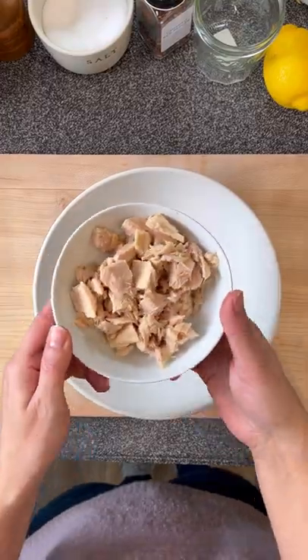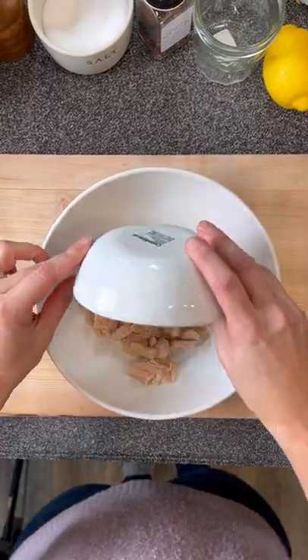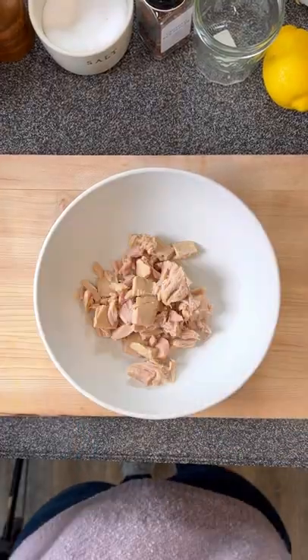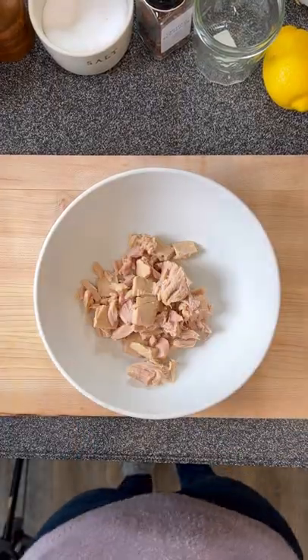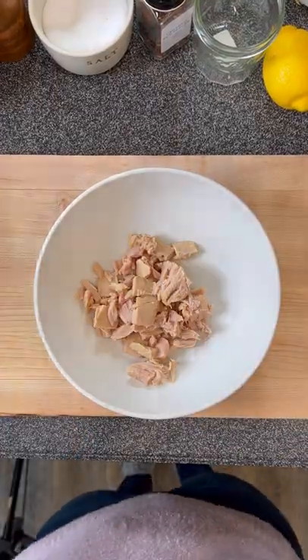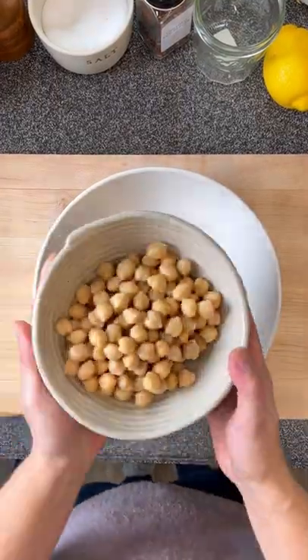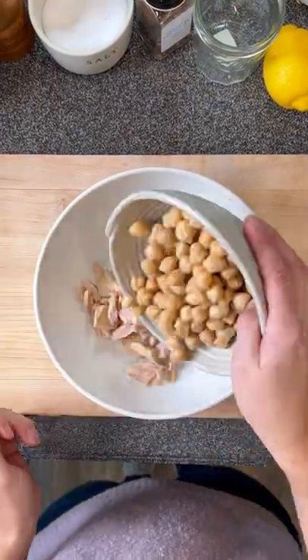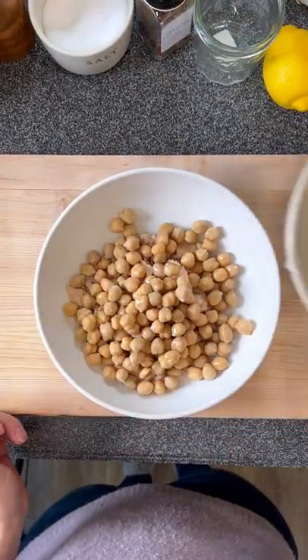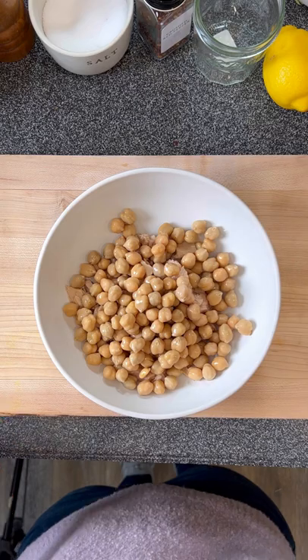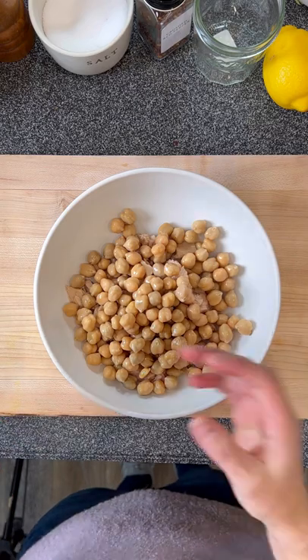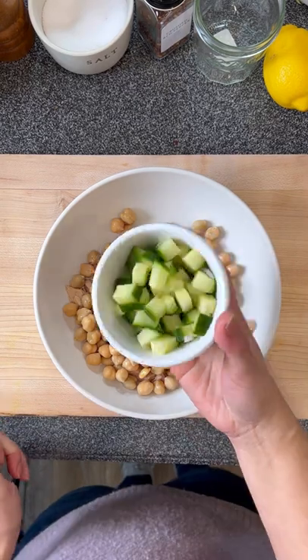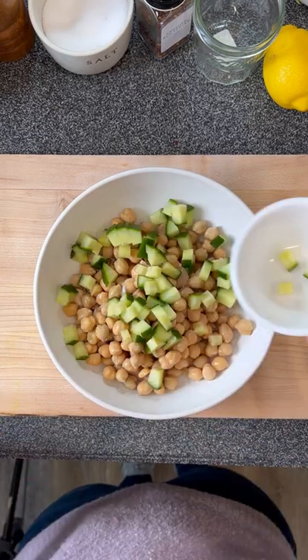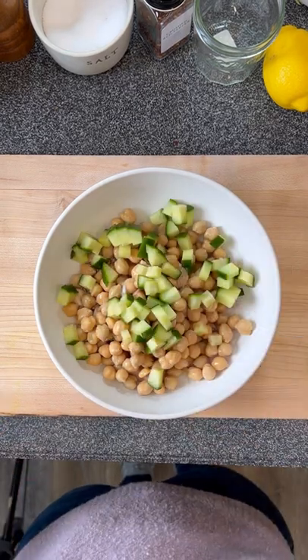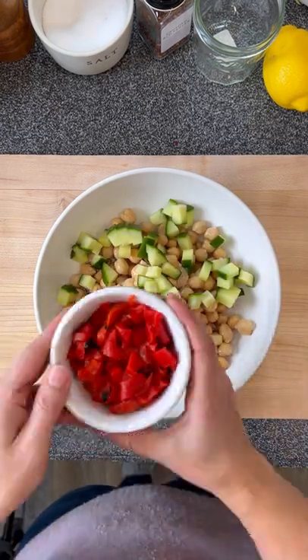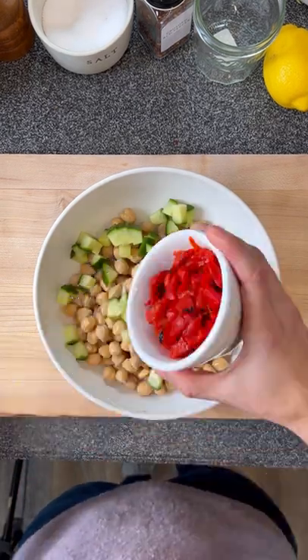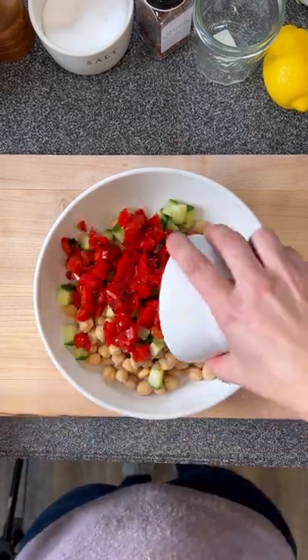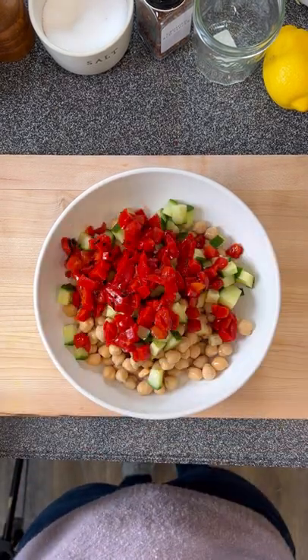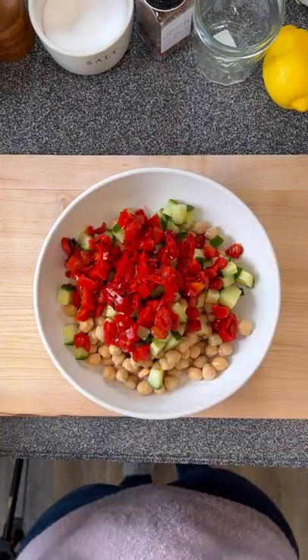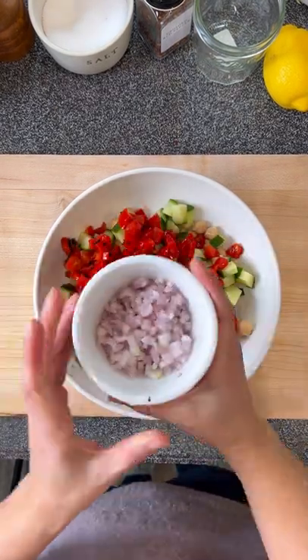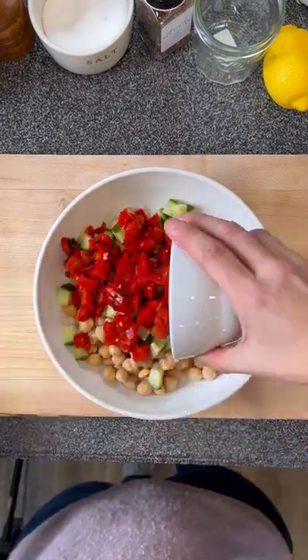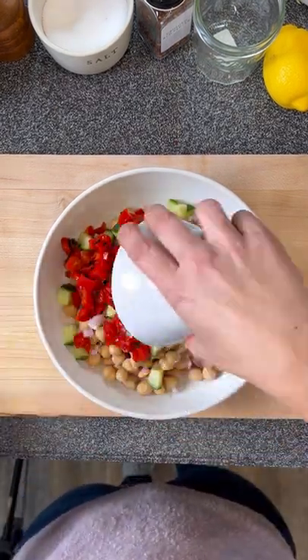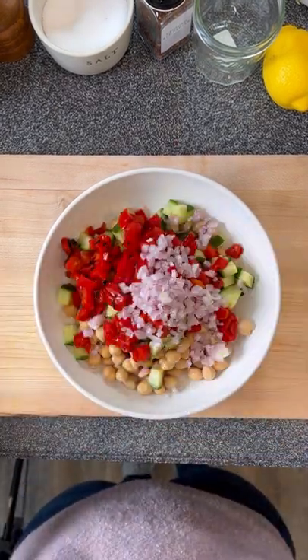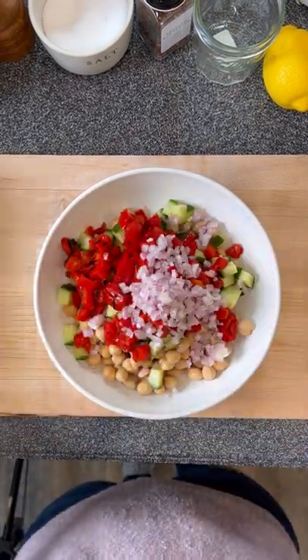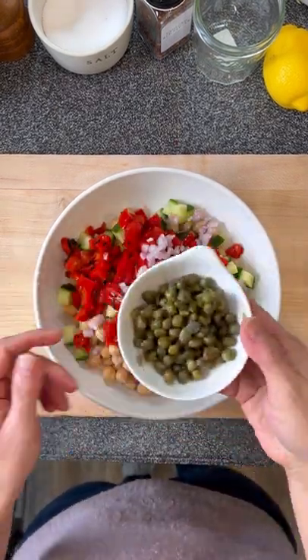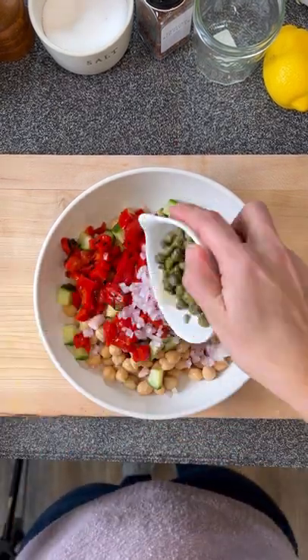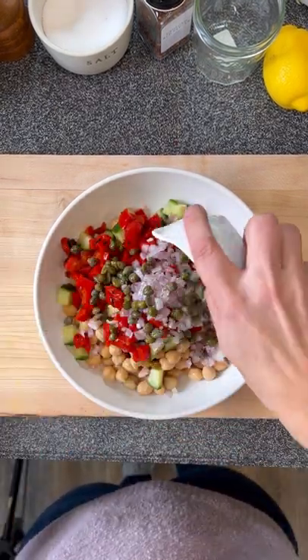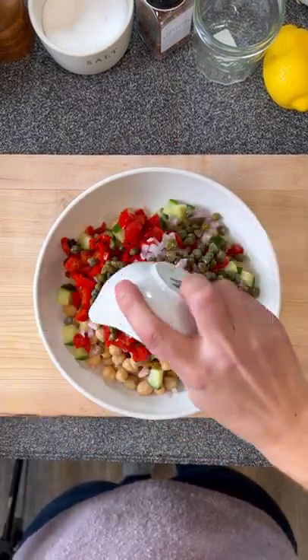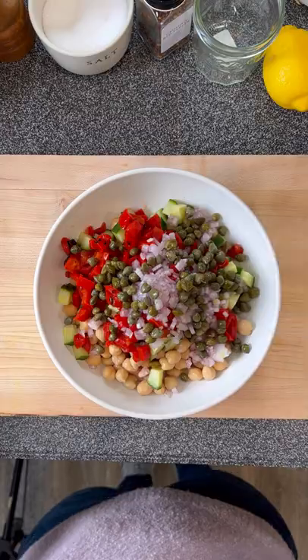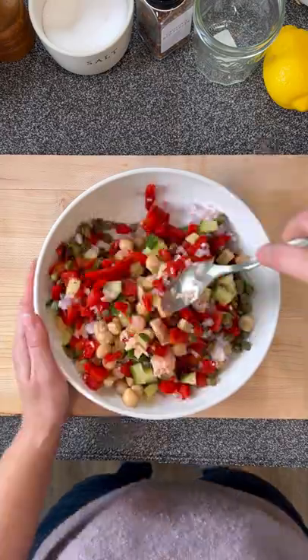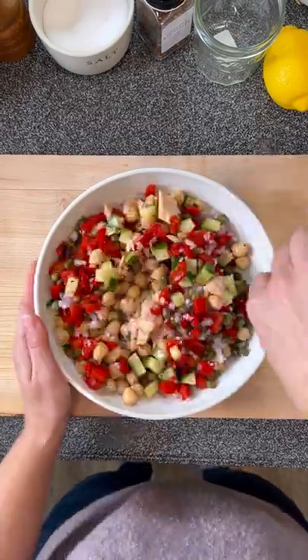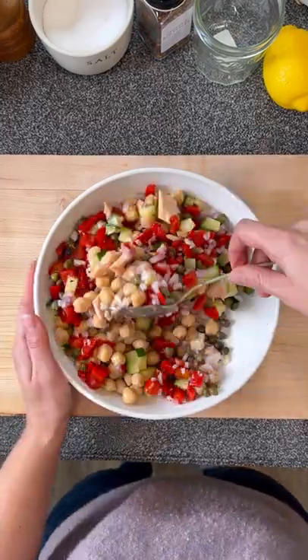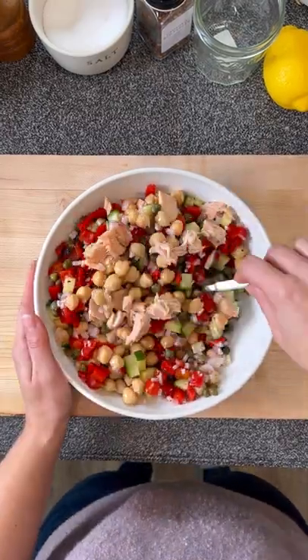In a small bowl, combine your tuna, garbanzo beans, cucumbers, roasted red peppers, shallots, and capers, and give it a stir.